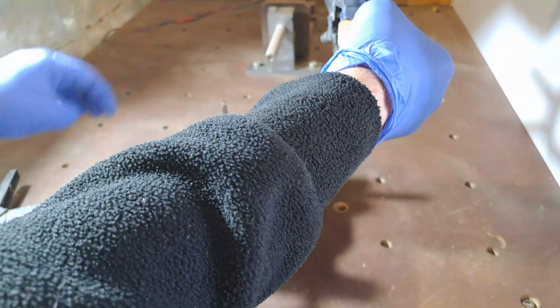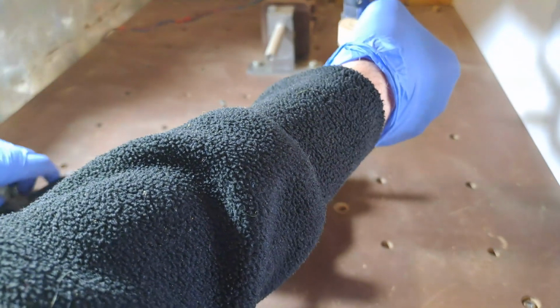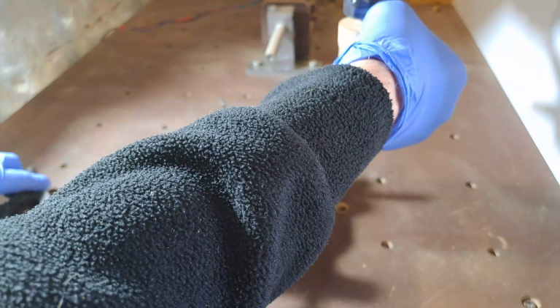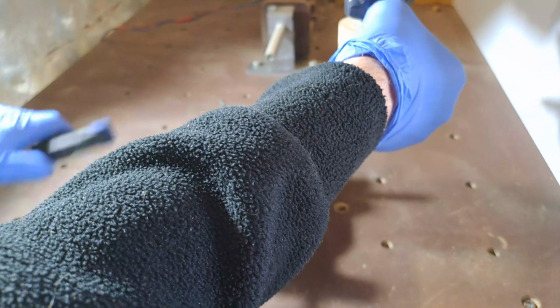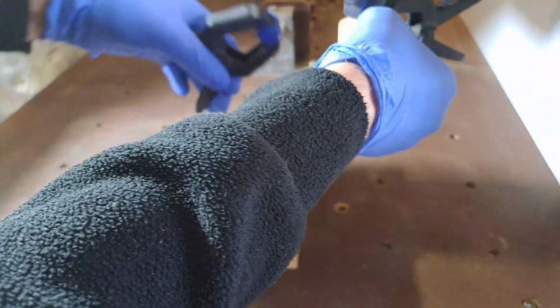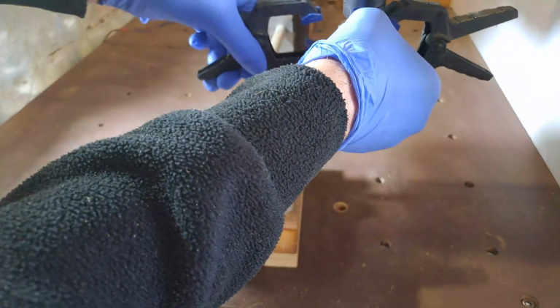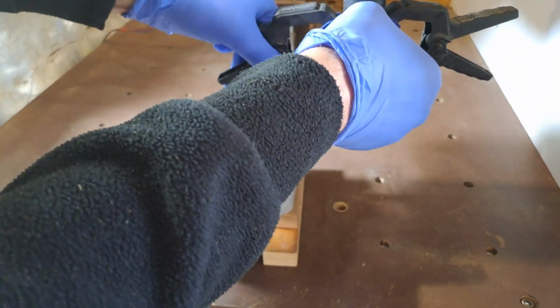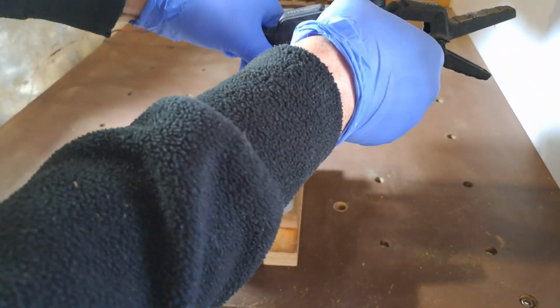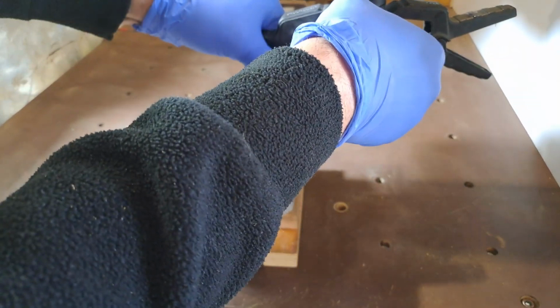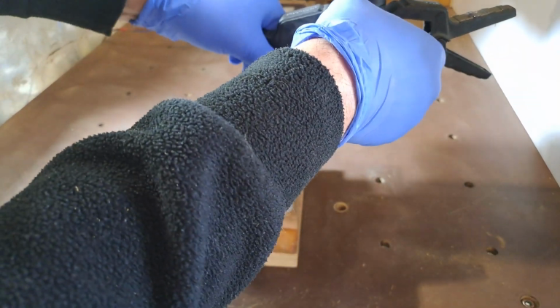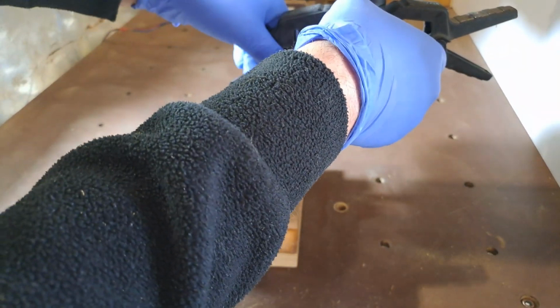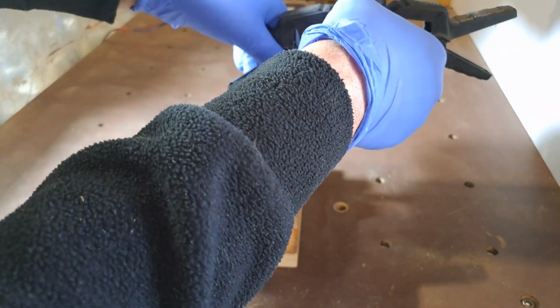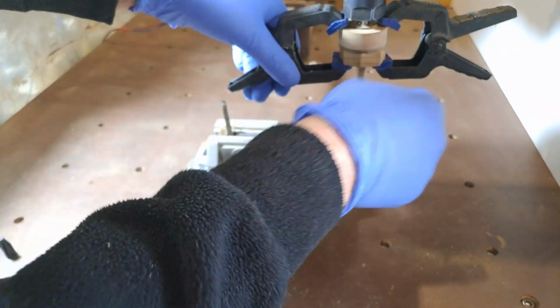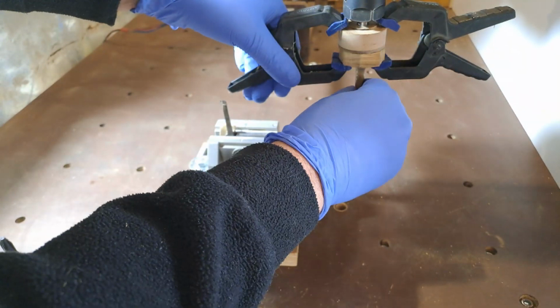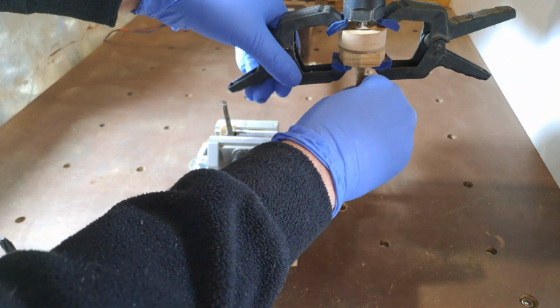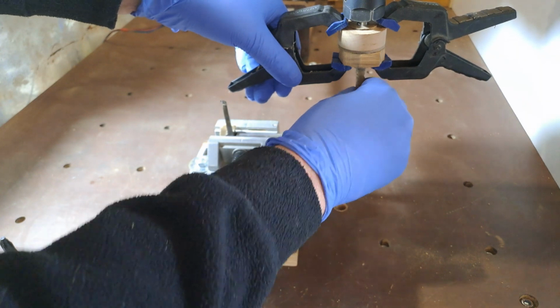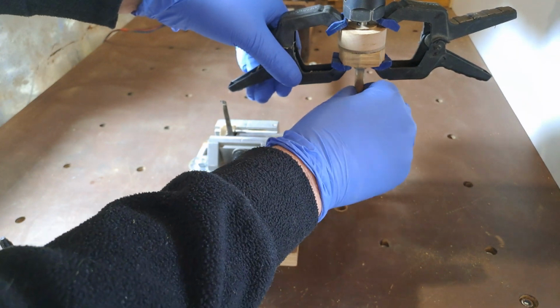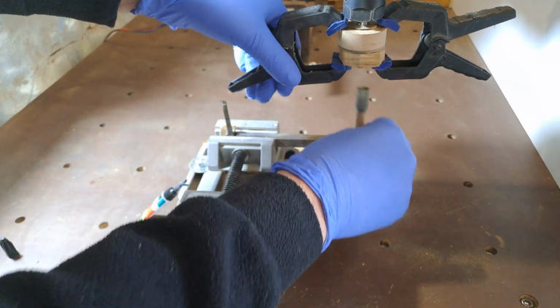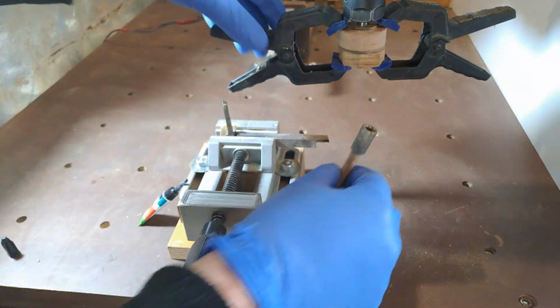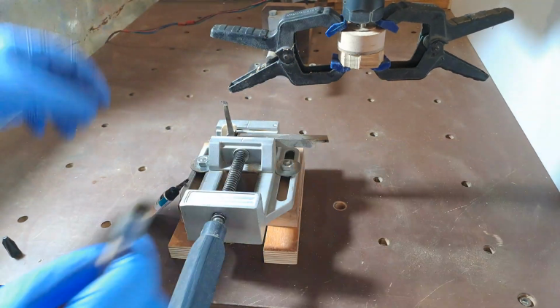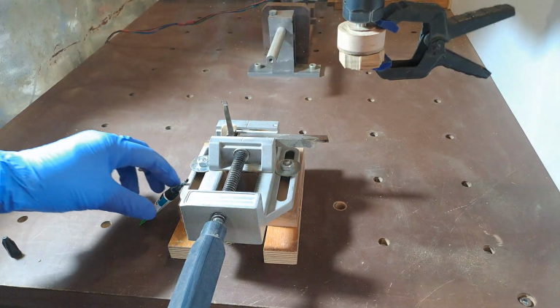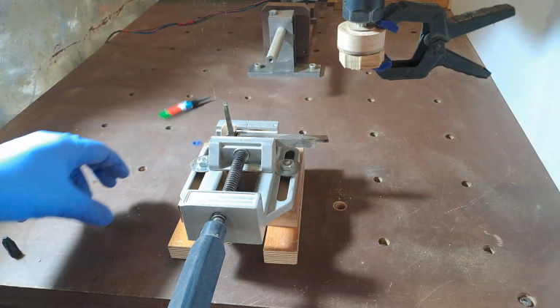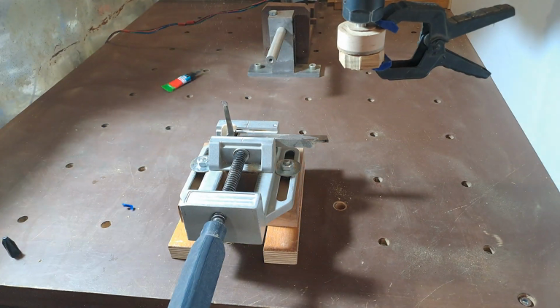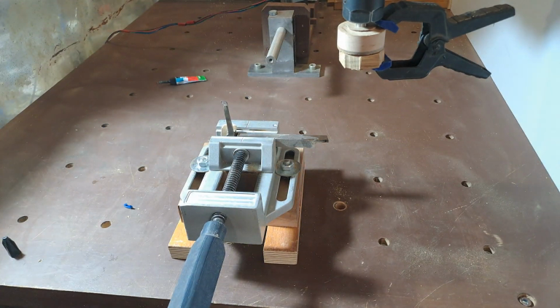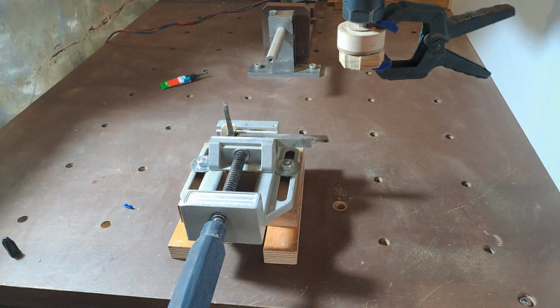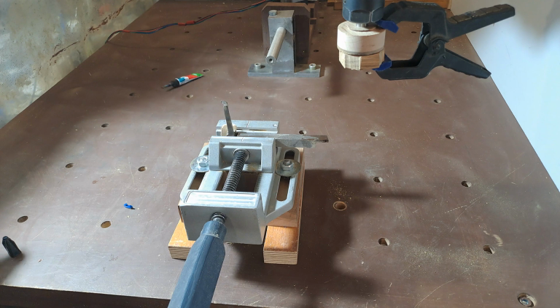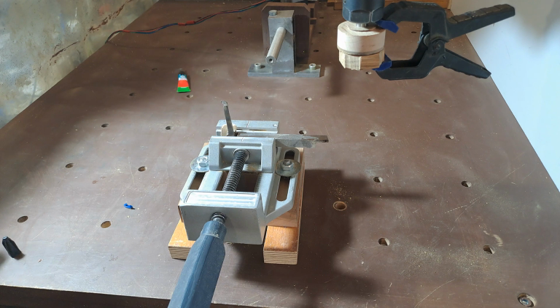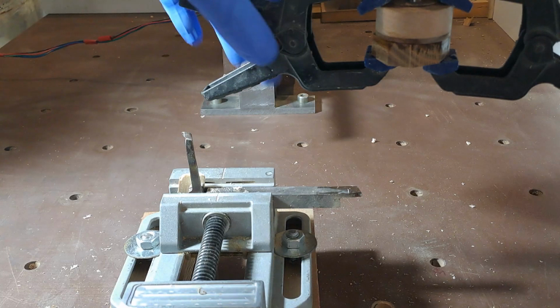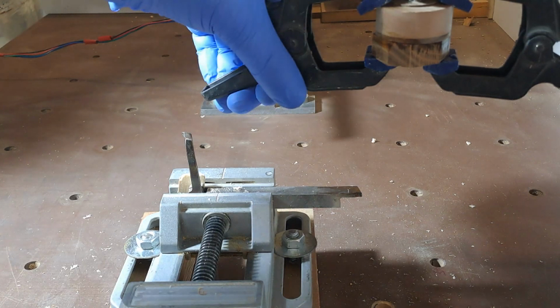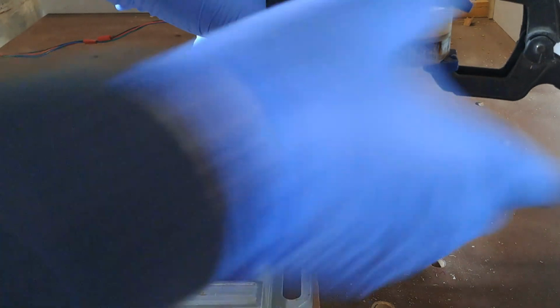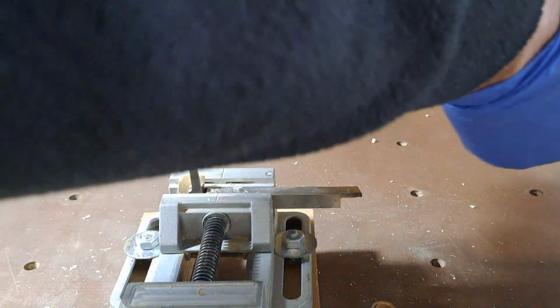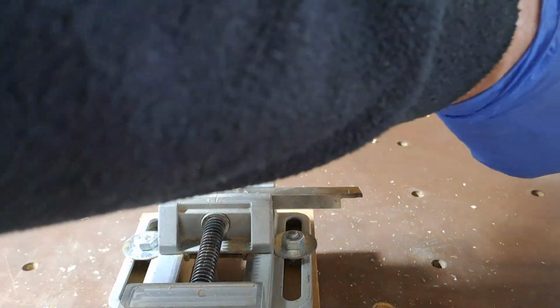I cut a new piece of wood blank. You got the idea — leave the glue to set at least one minute, then you are good to go.